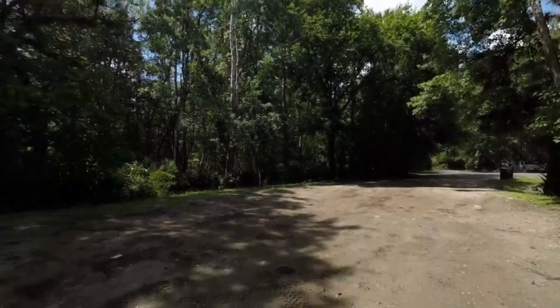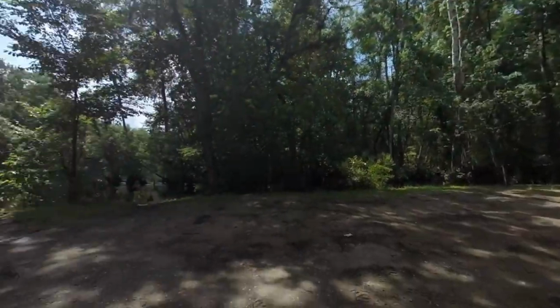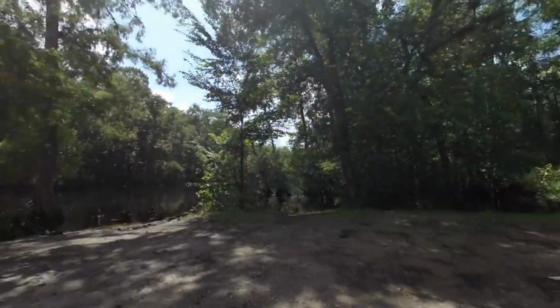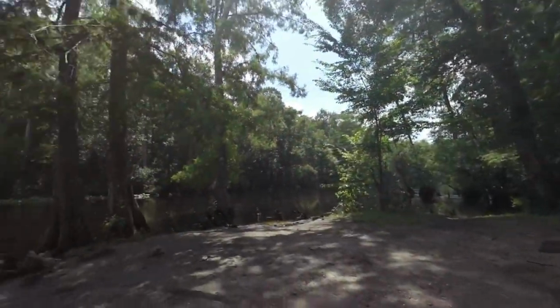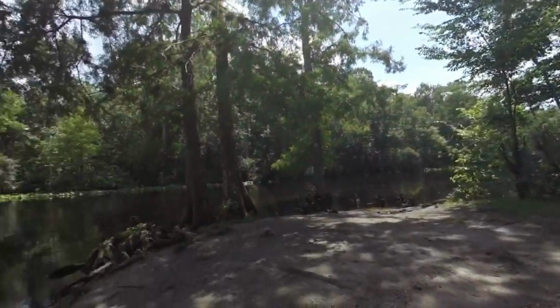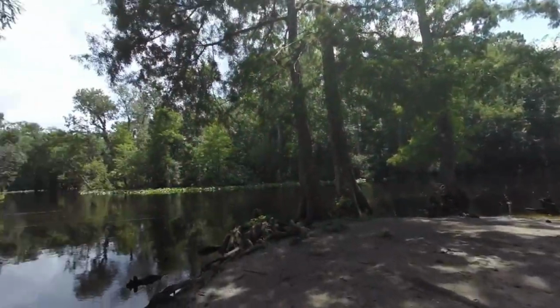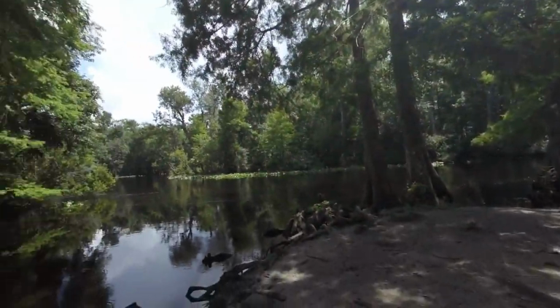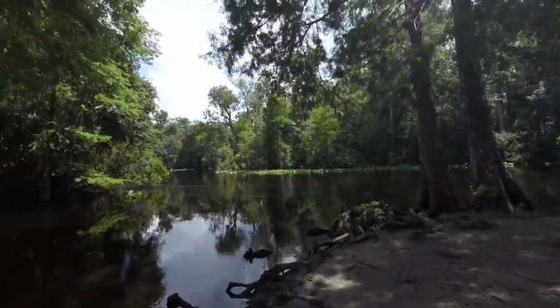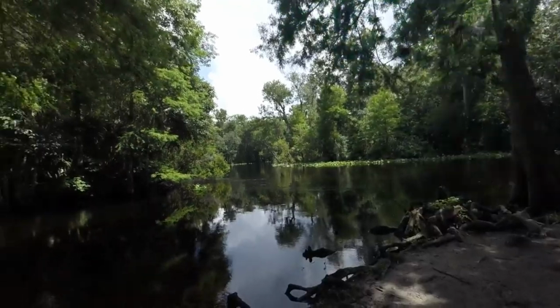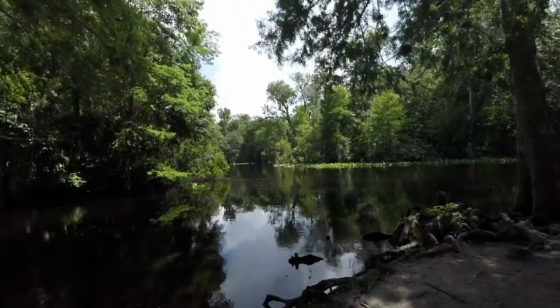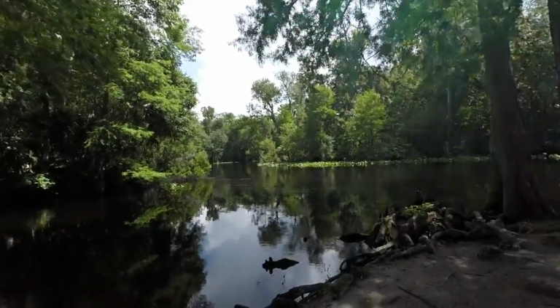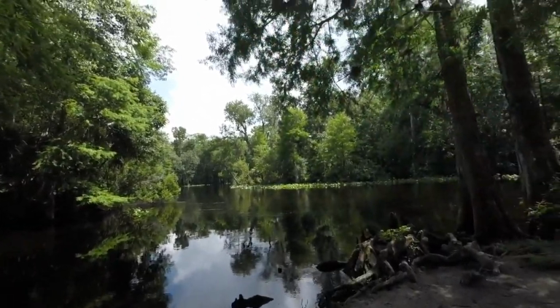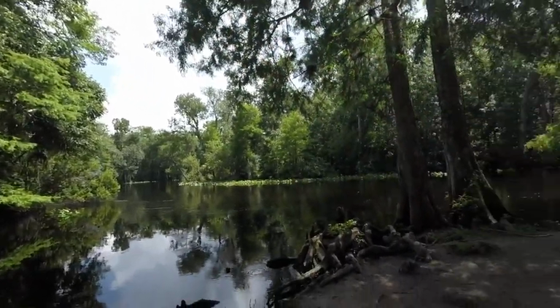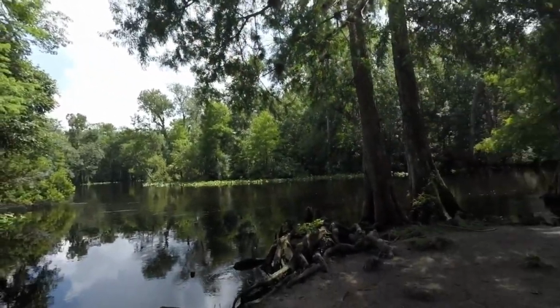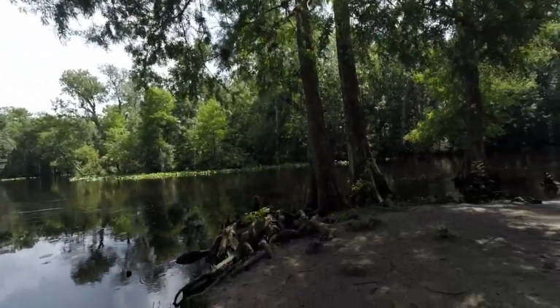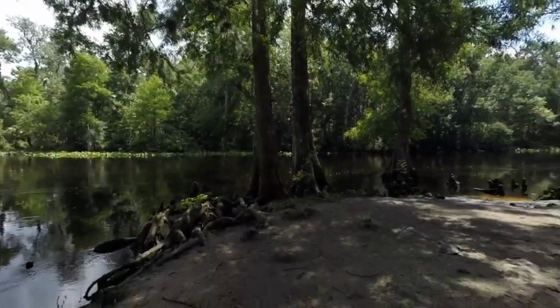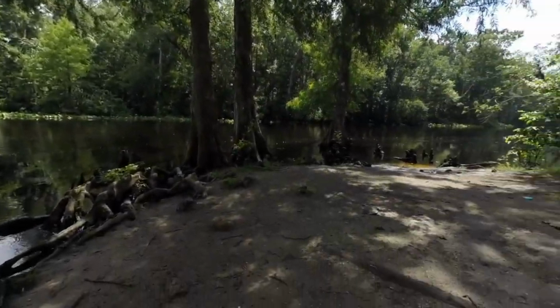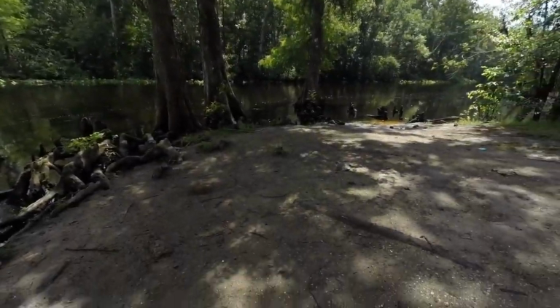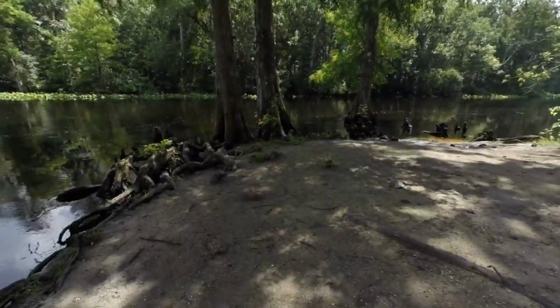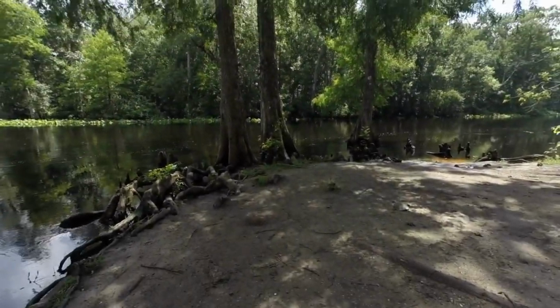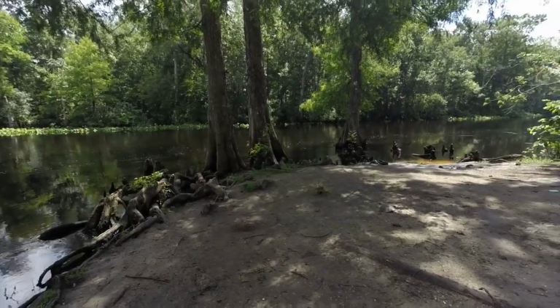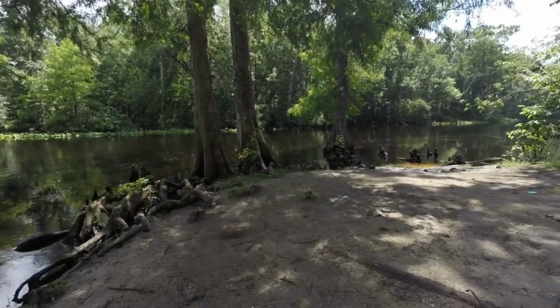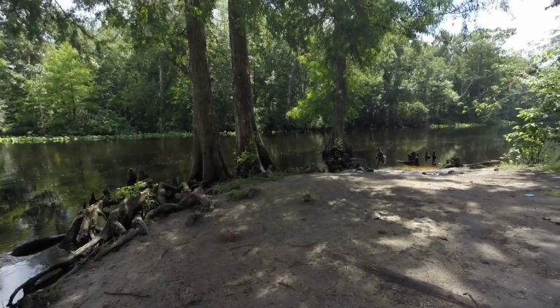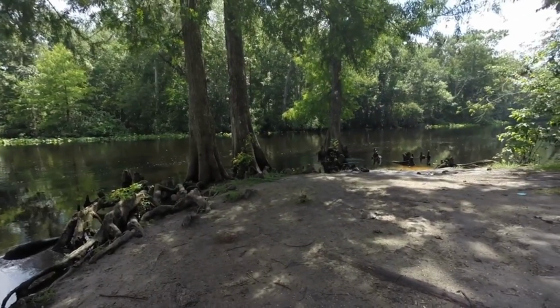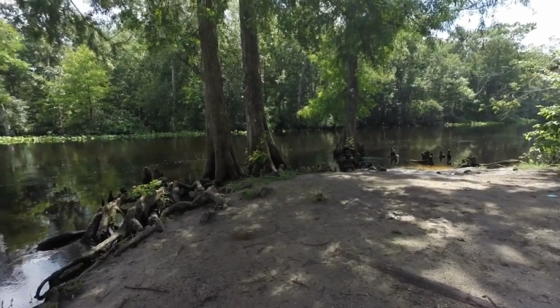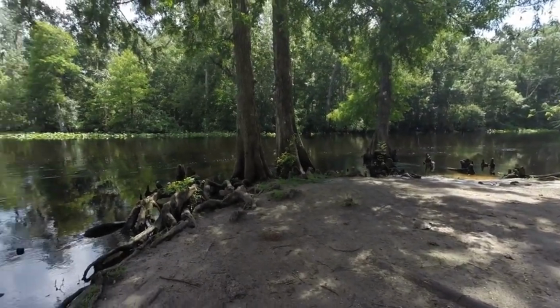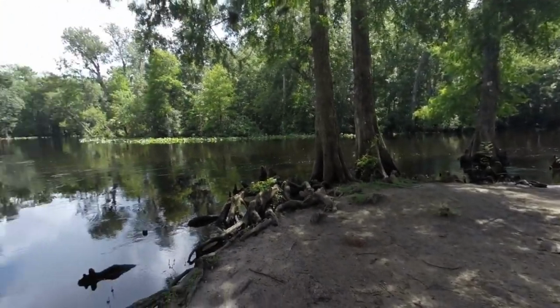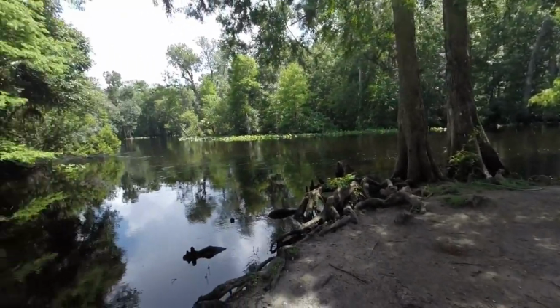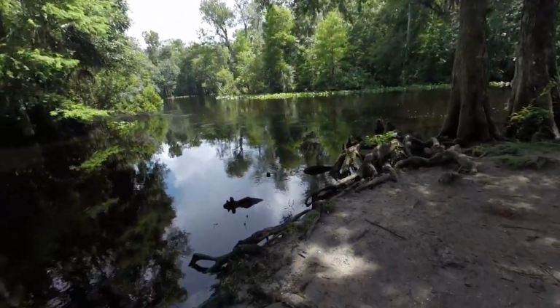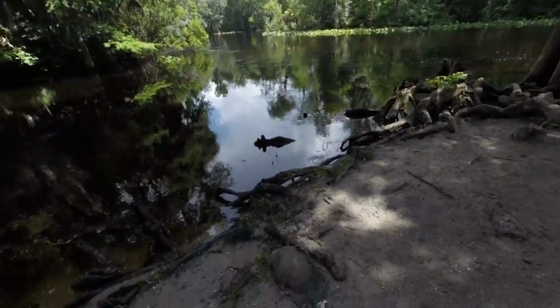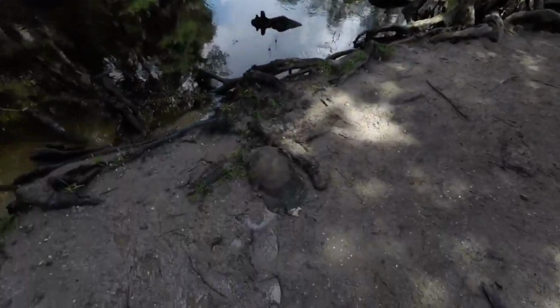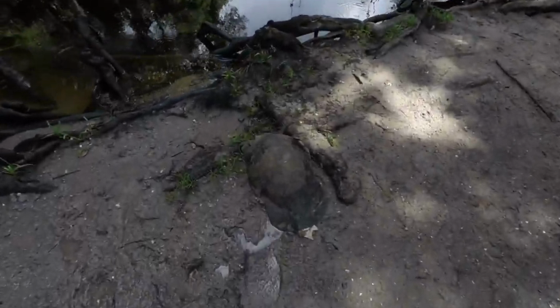We're at the Eureka launch at the Oklahoma. We found something pretty disturbing — it looks like somebody's been murdering turtles, a lot of them, and stripping them. Here's one right here.